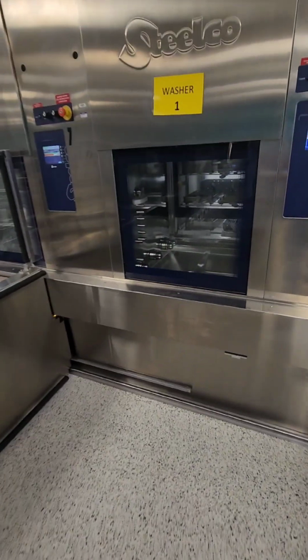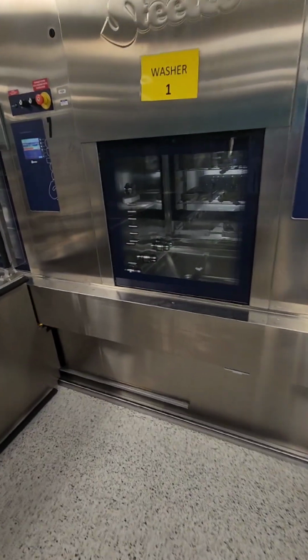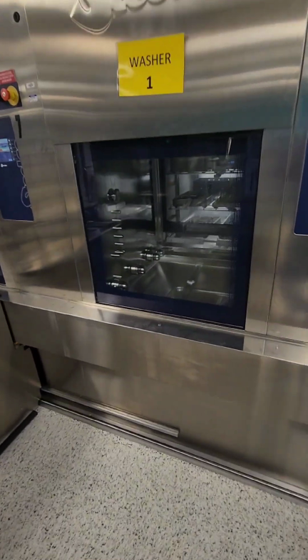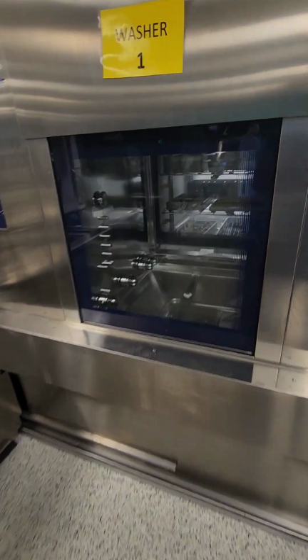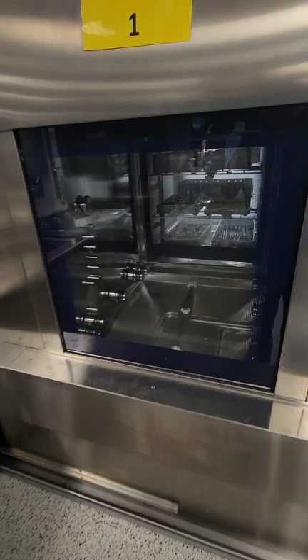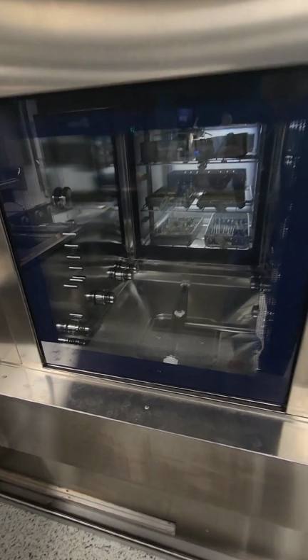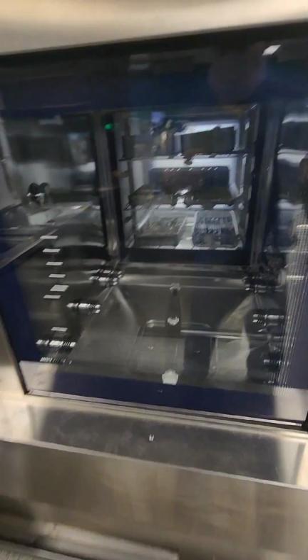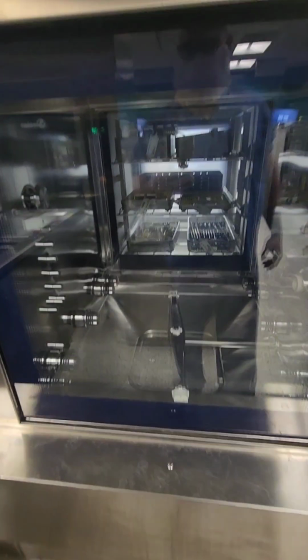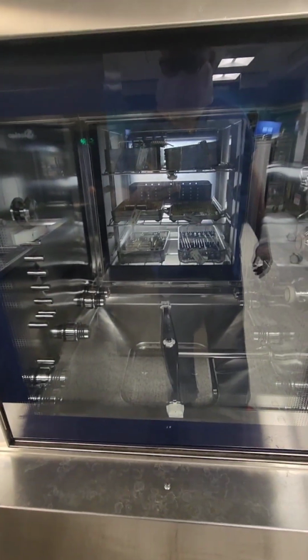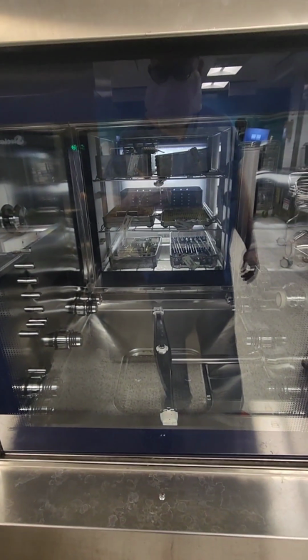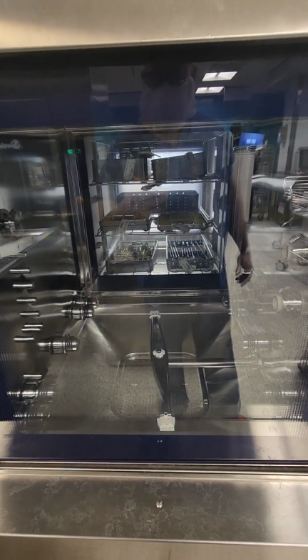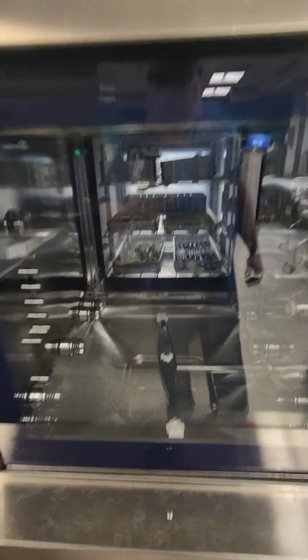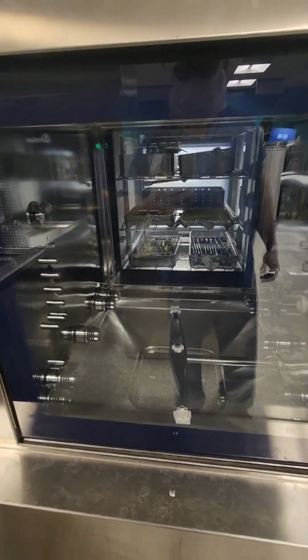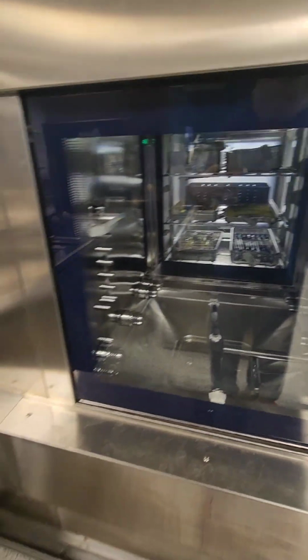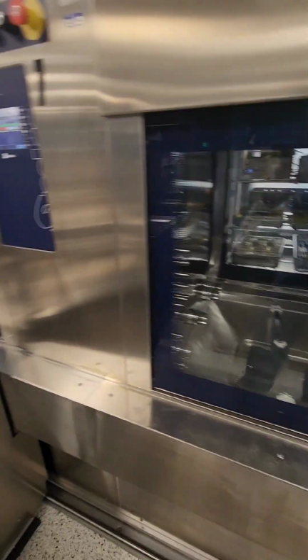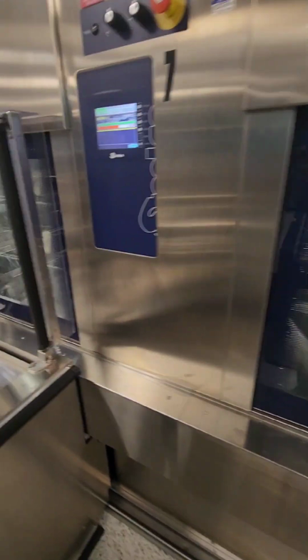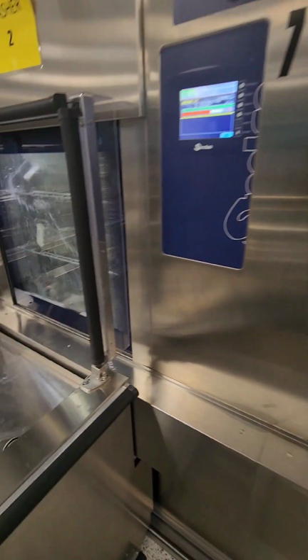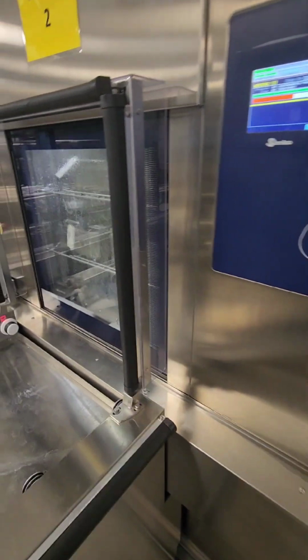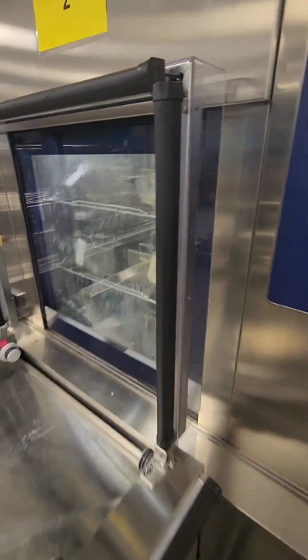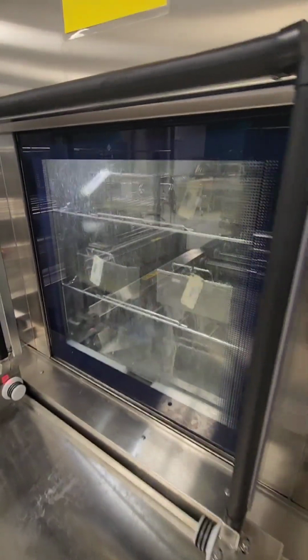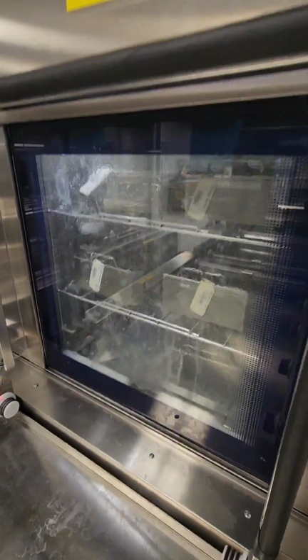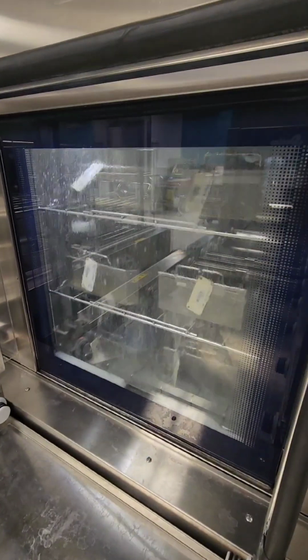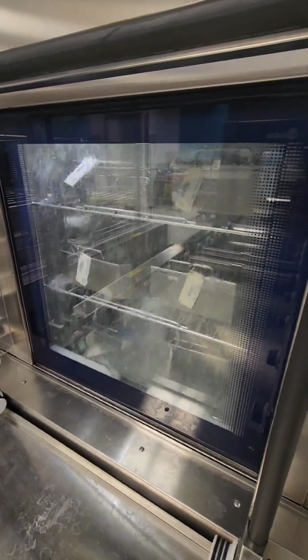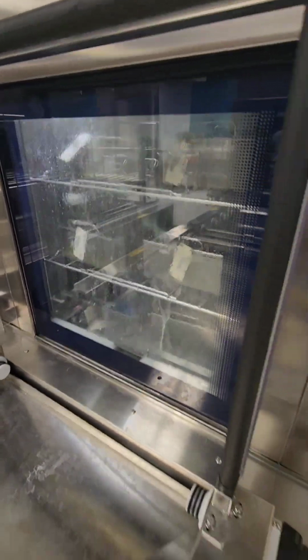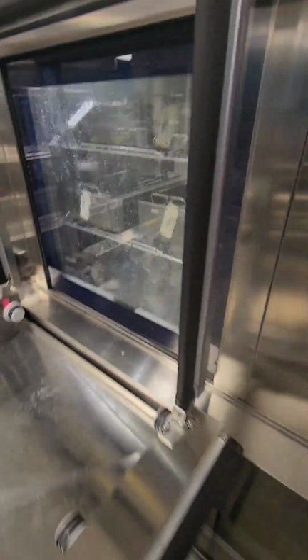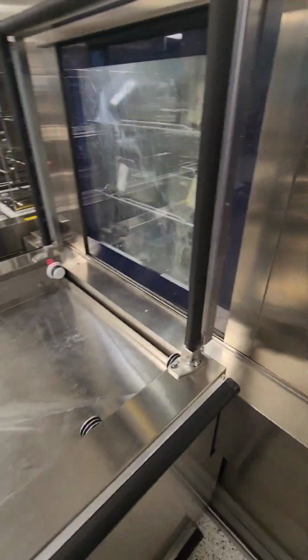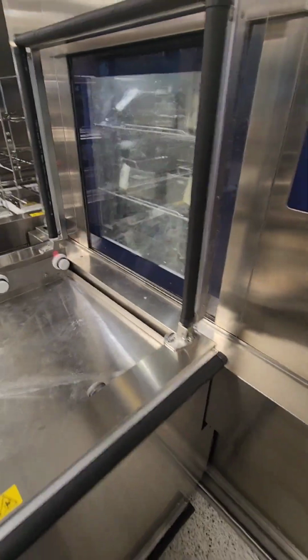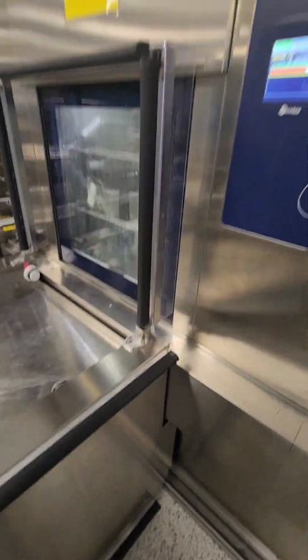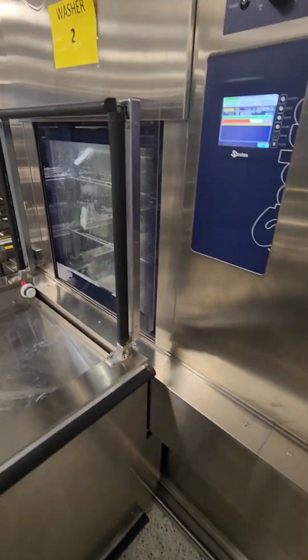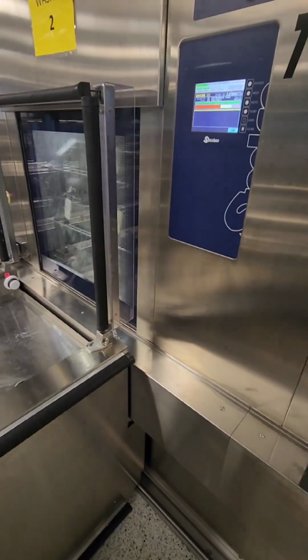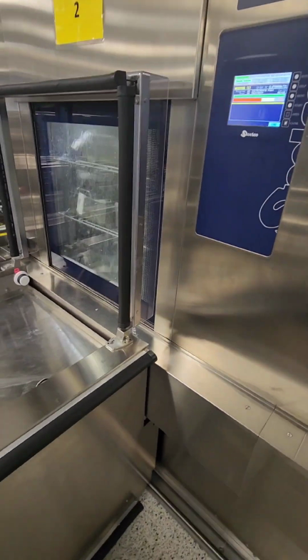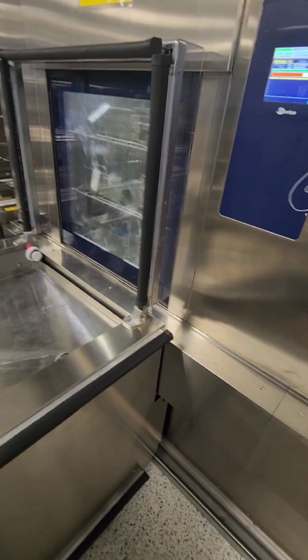So this is our automation system. Our washers are a two-in-one washer — the front chamber washes while the back chamber dries, so it's like a tunnel washer.